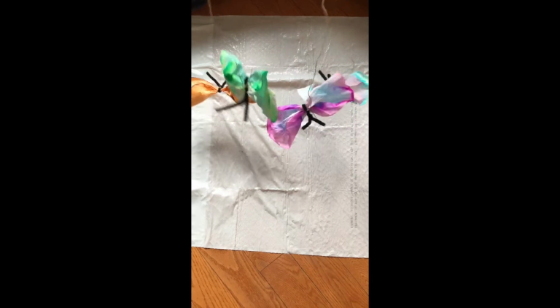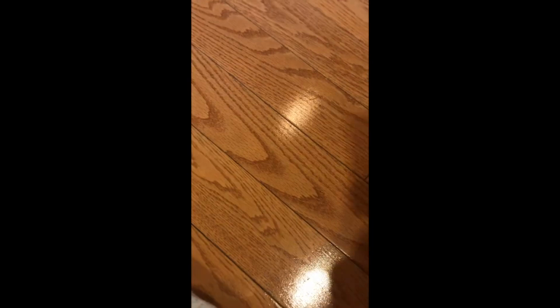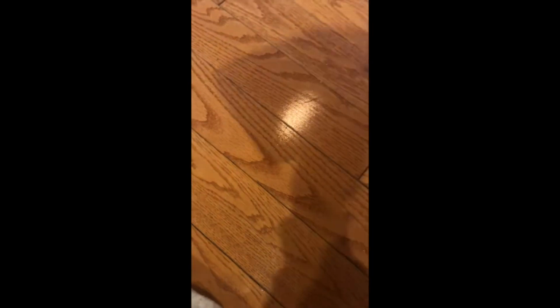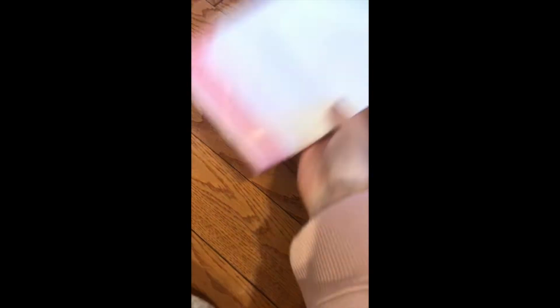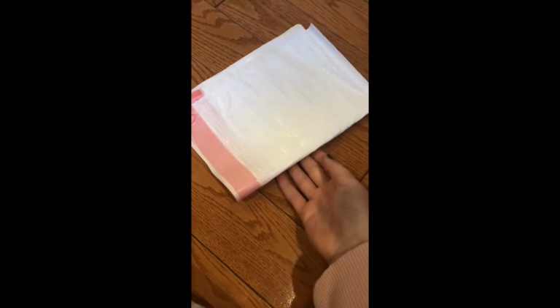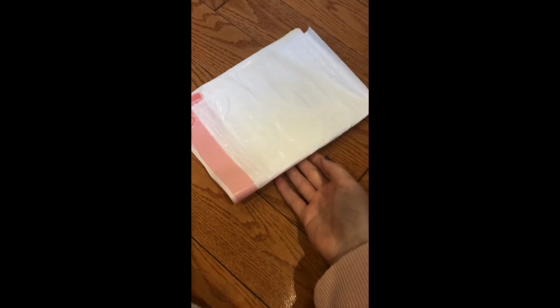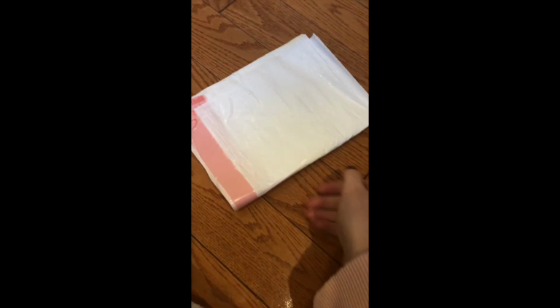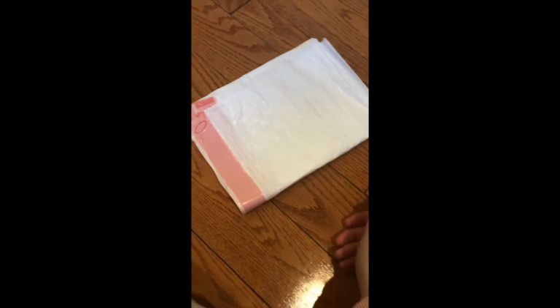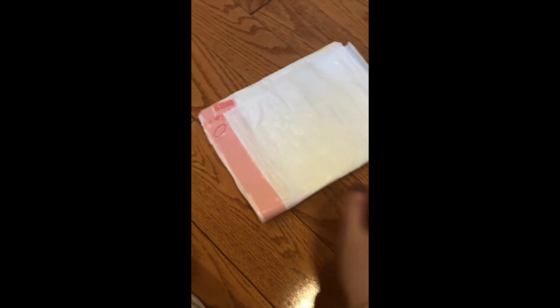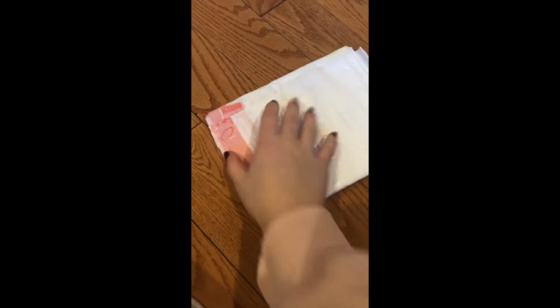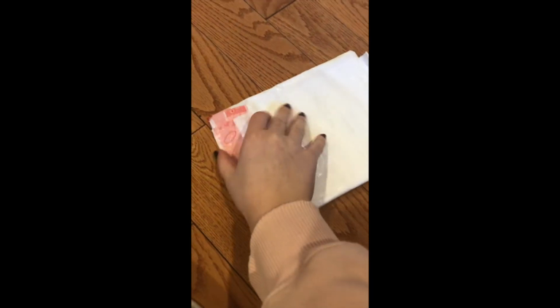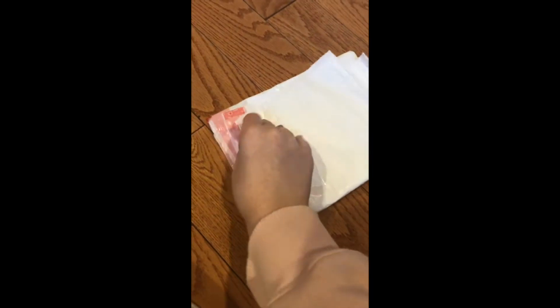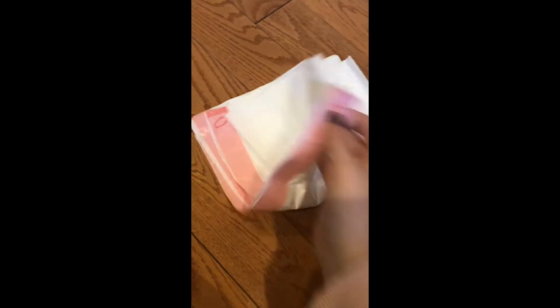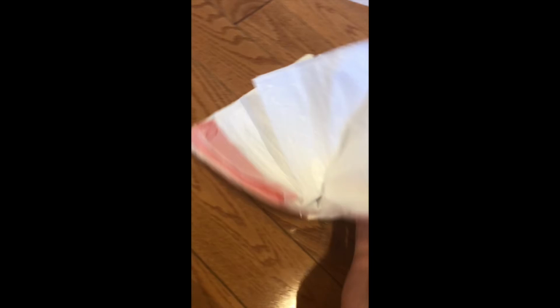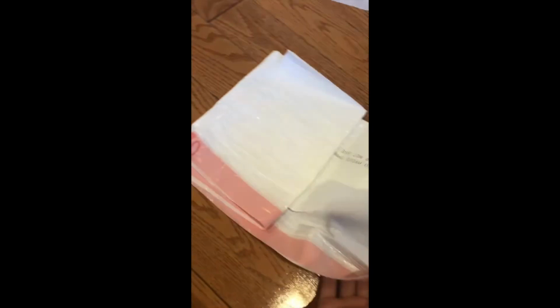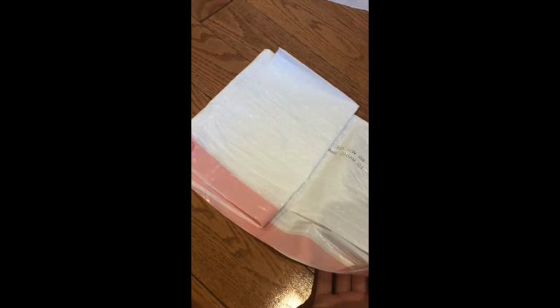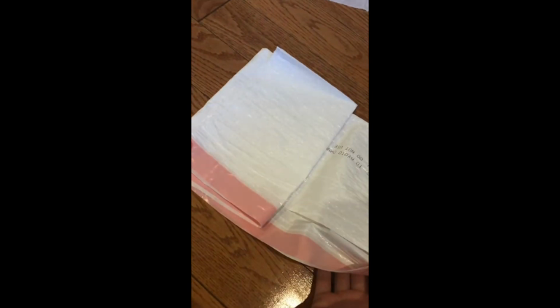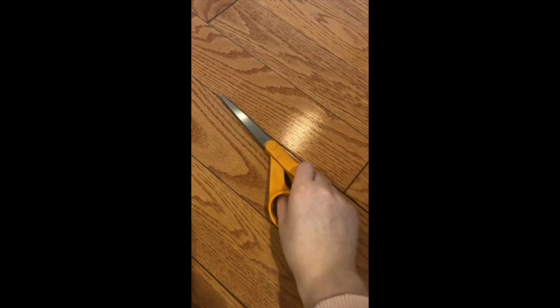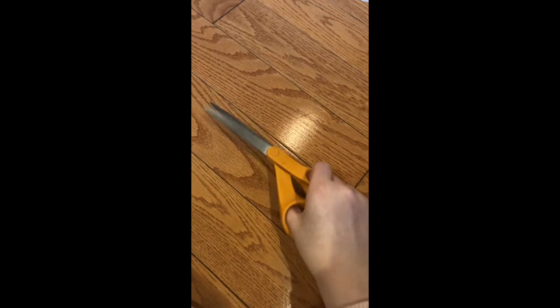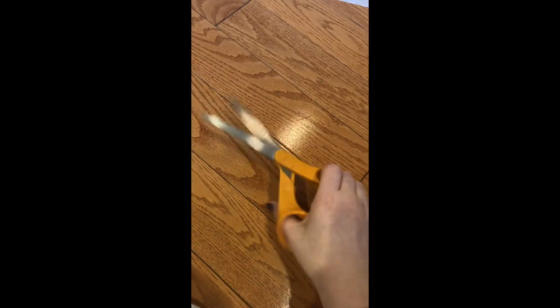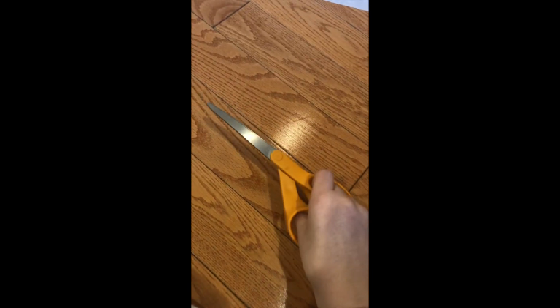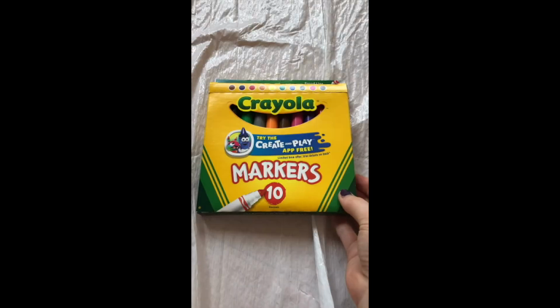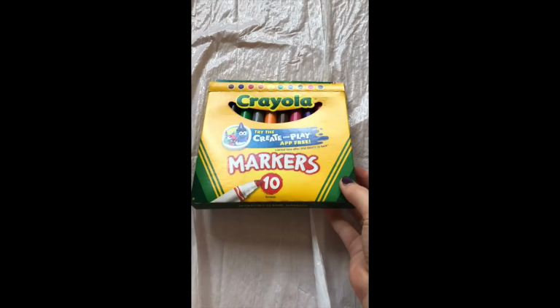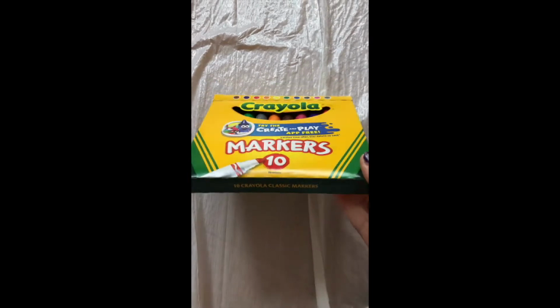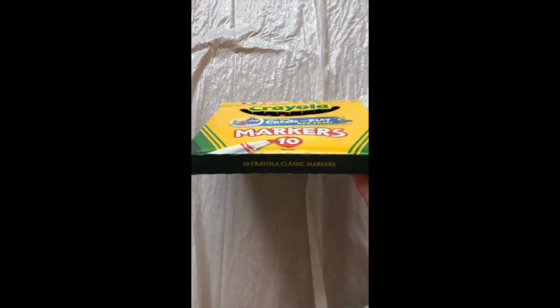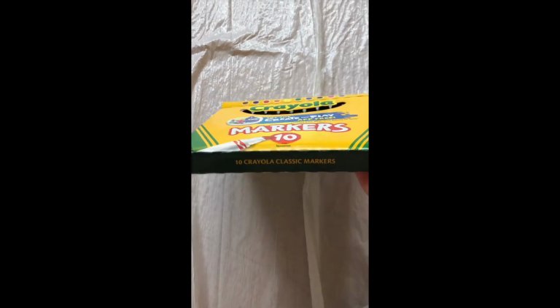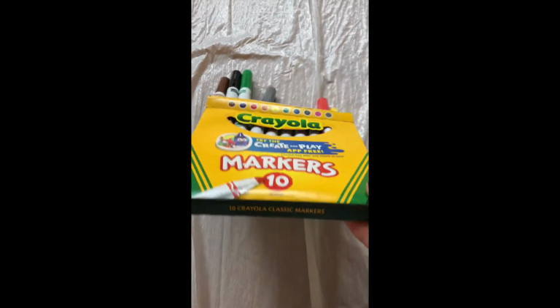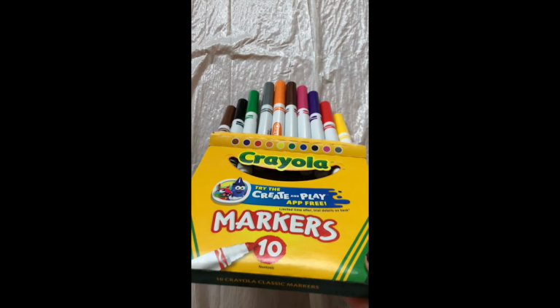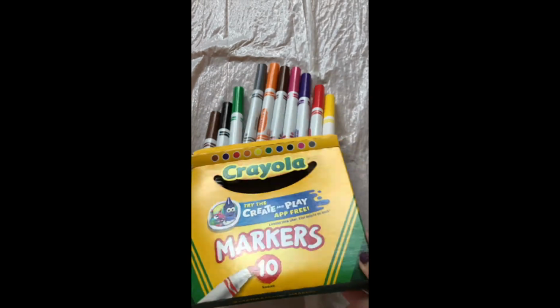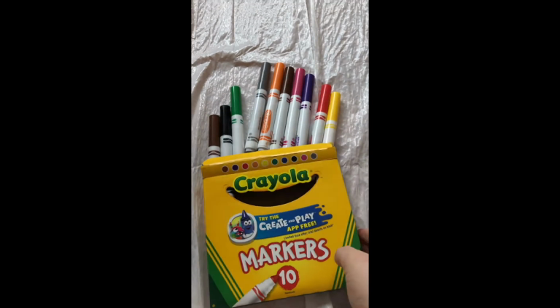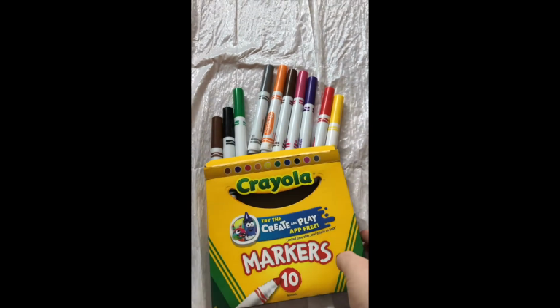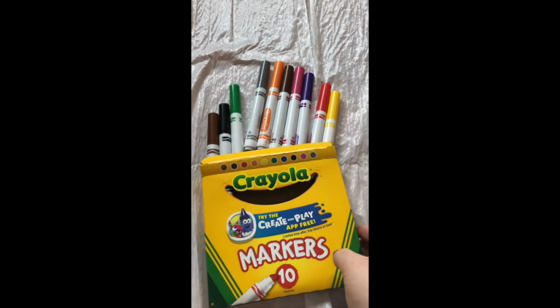You will need something to put in between your table and the project — I used a trash bag, but you could use newspaper or something similar. You also need scissors and non-permanent markers; I used Crayola, but any brand should work.